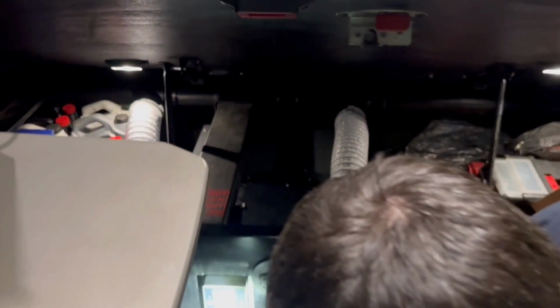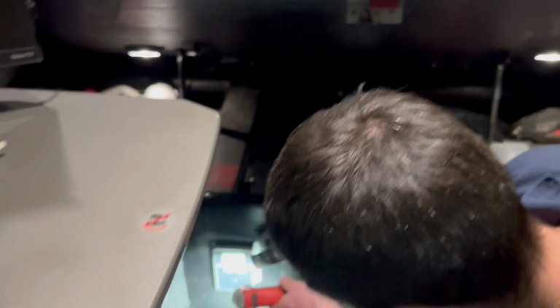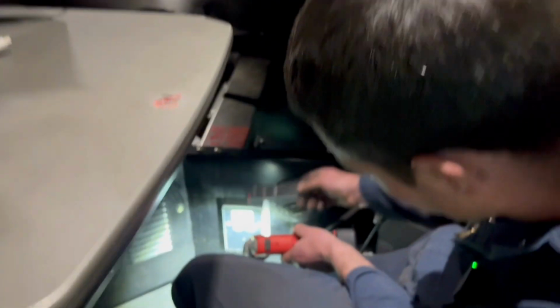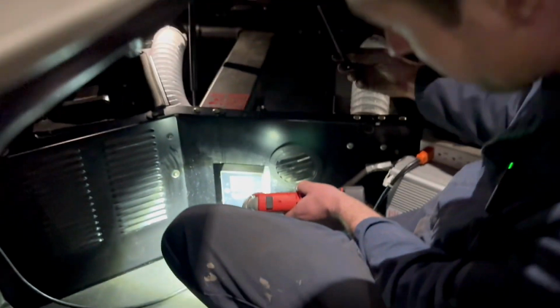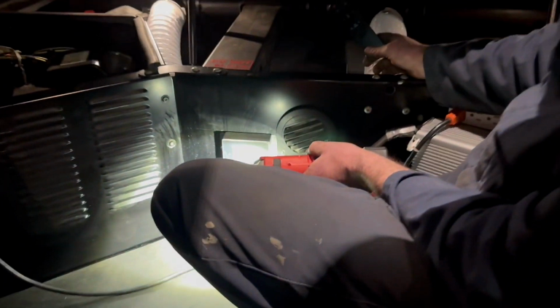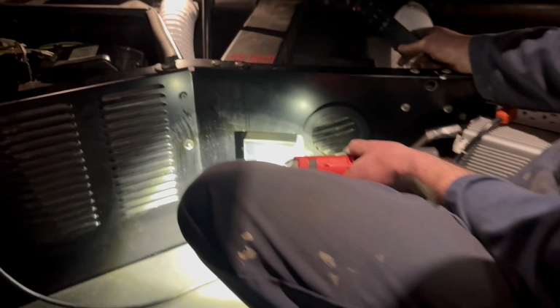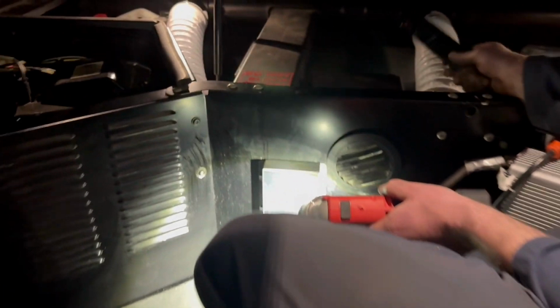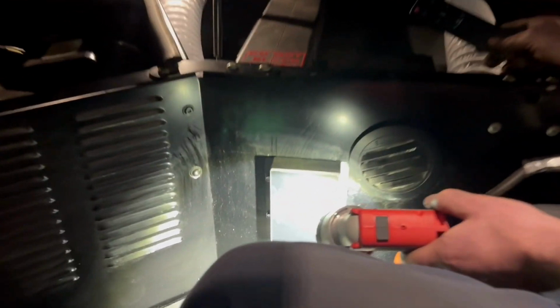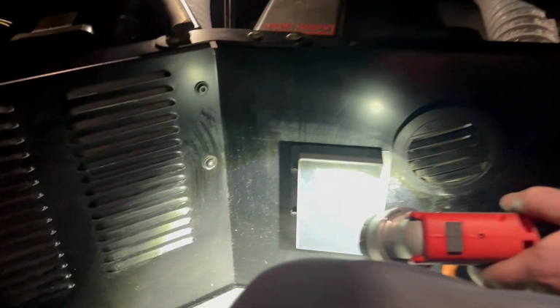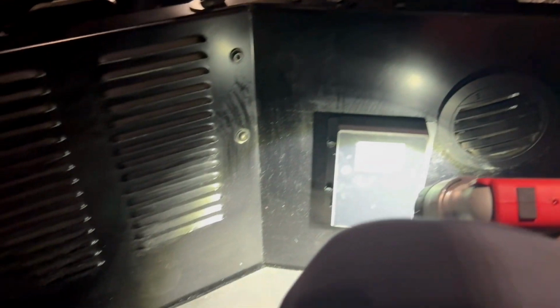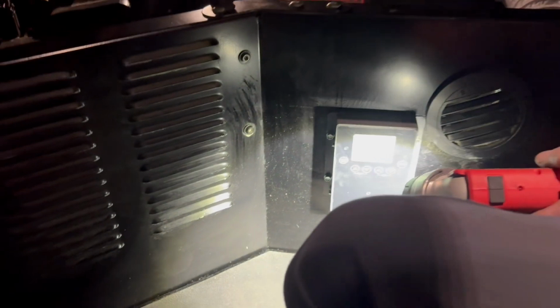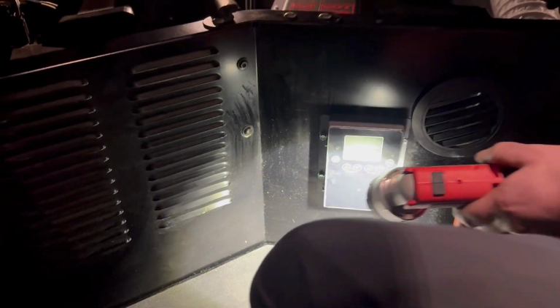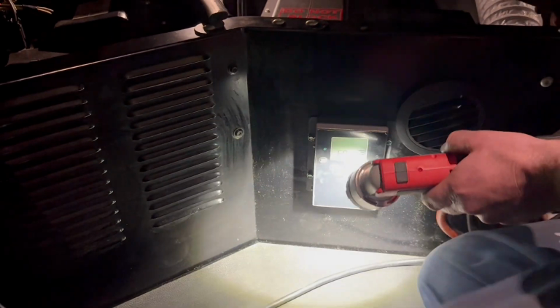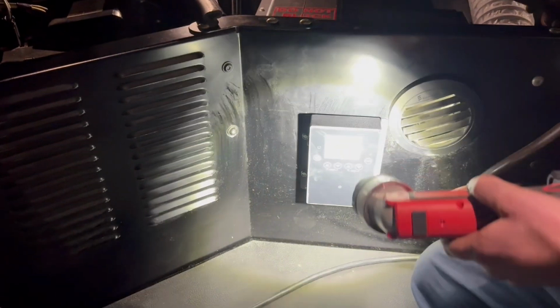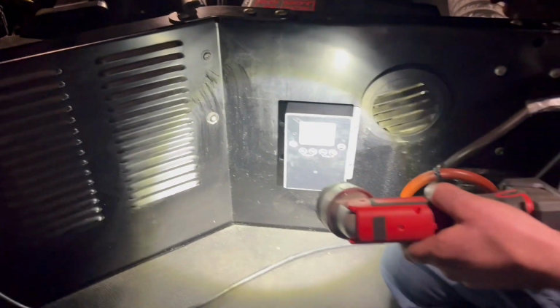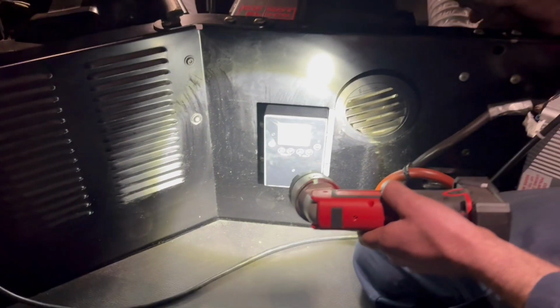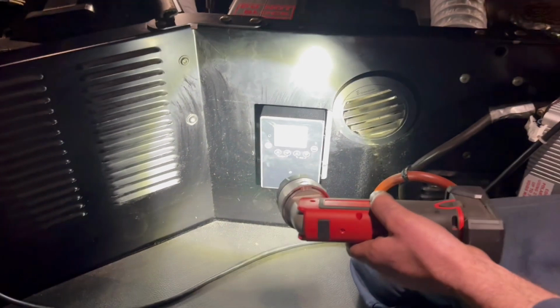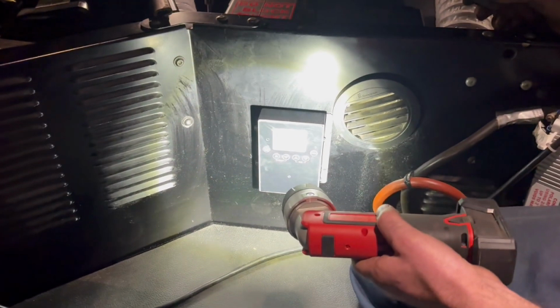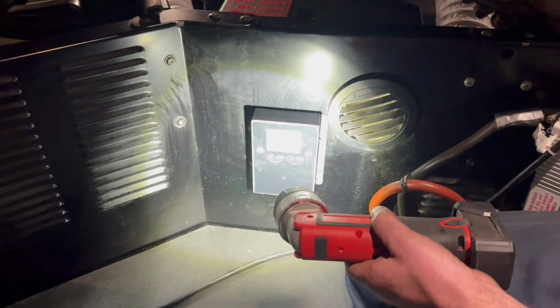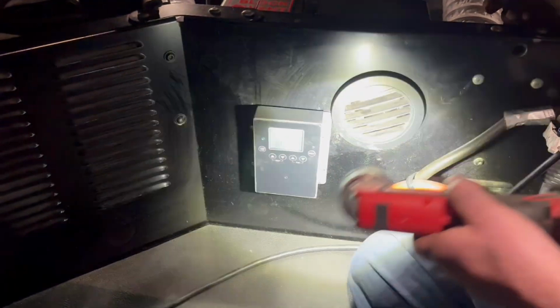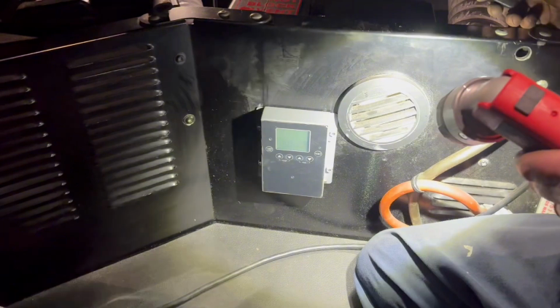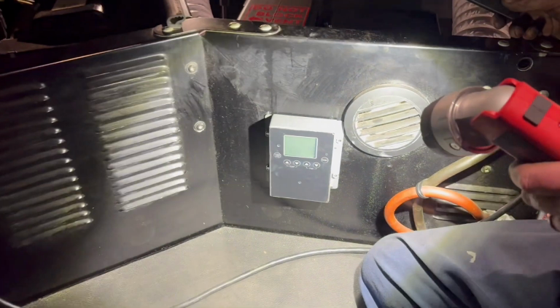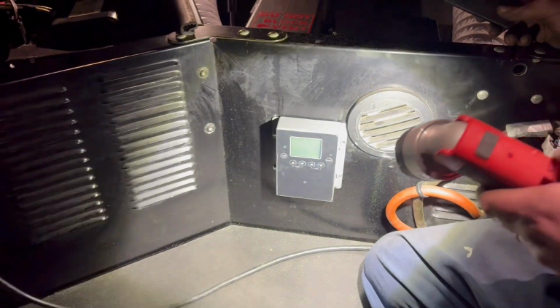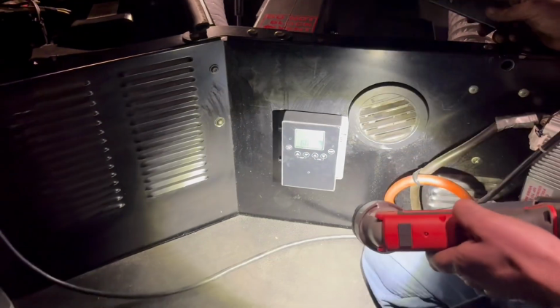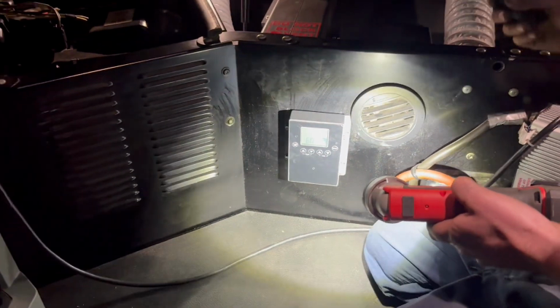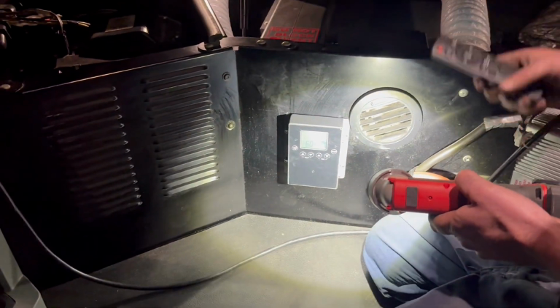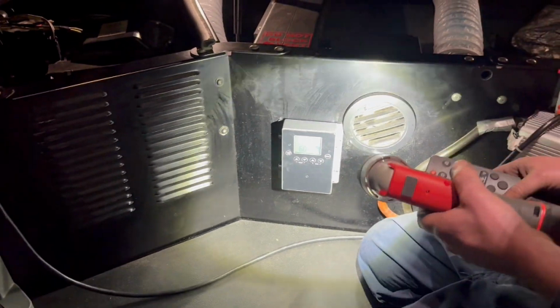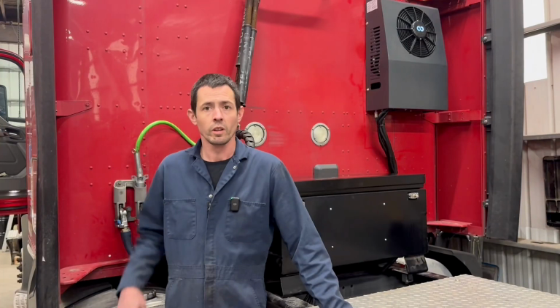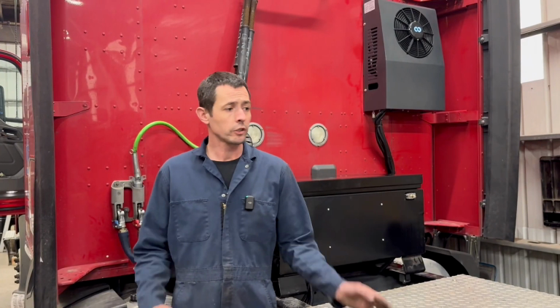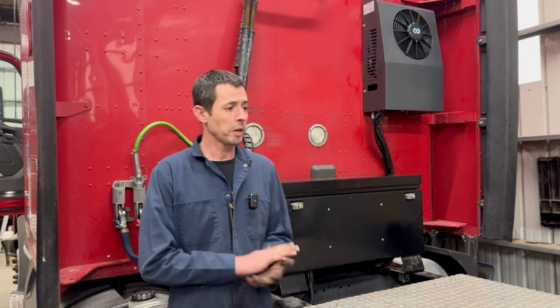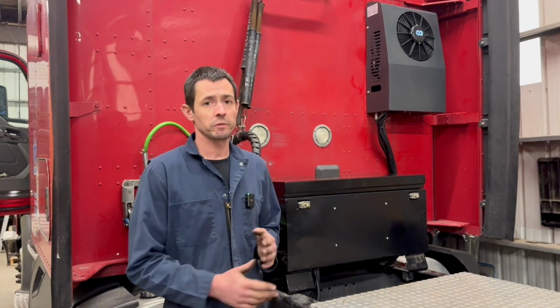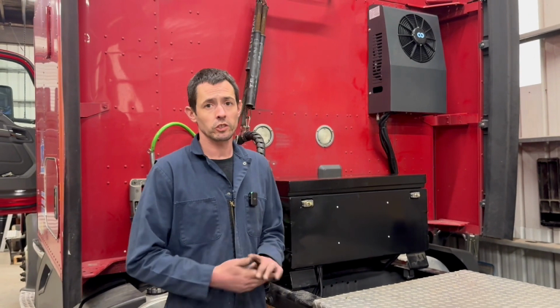We had it set at 60 — I think it was about 65 in here when we started and we're down to 60 now. So that's pretty much it for this install.